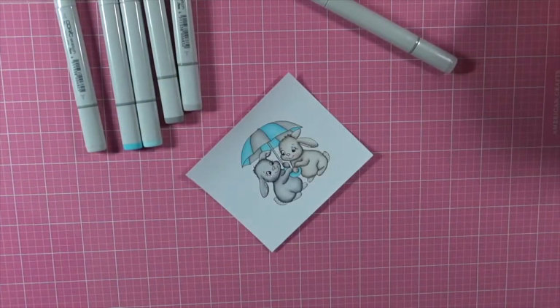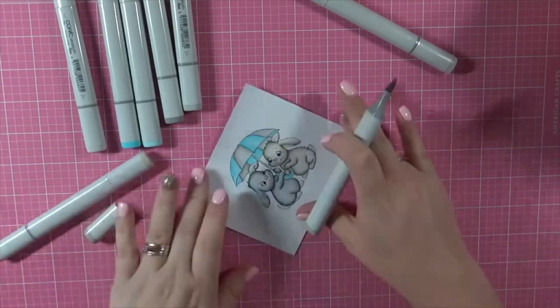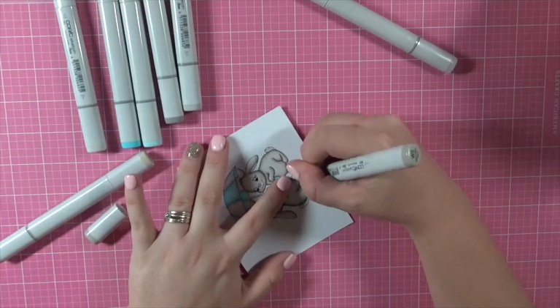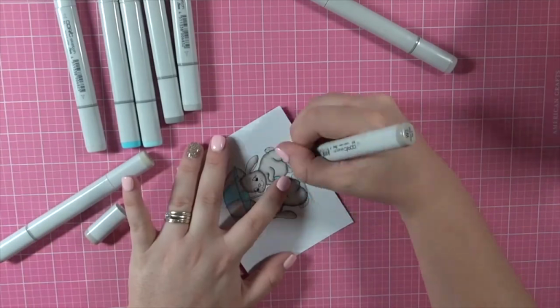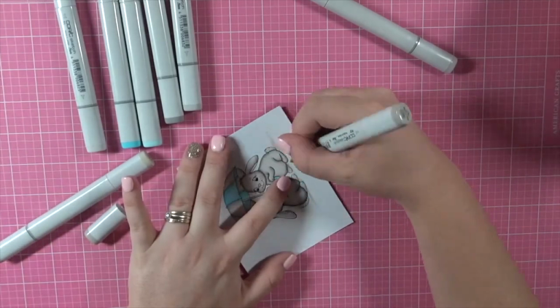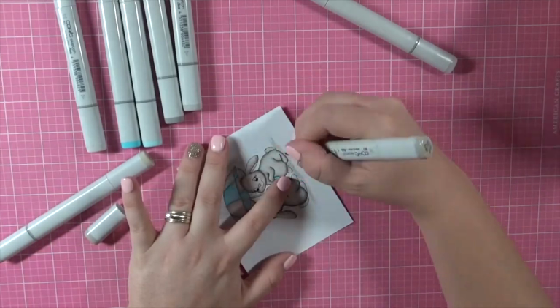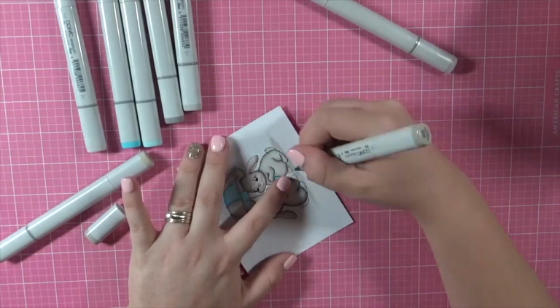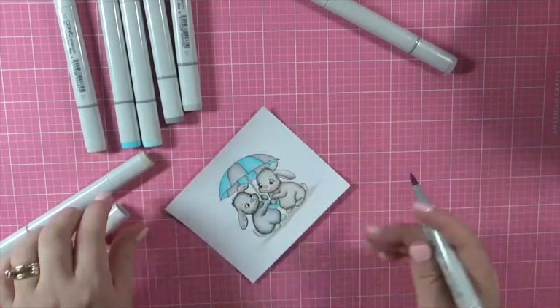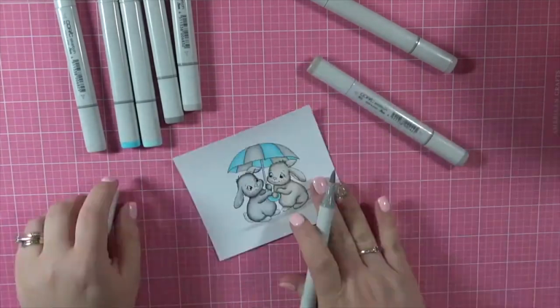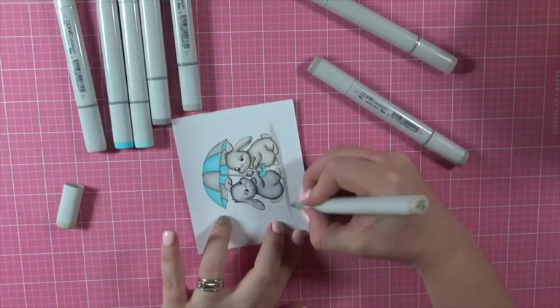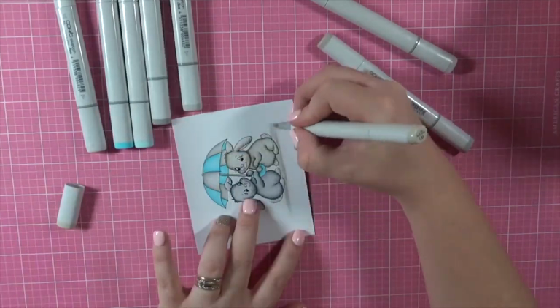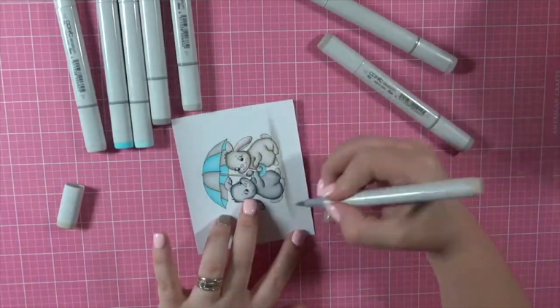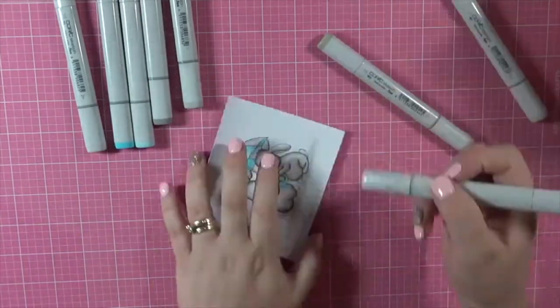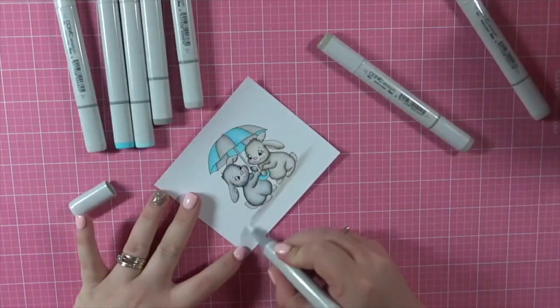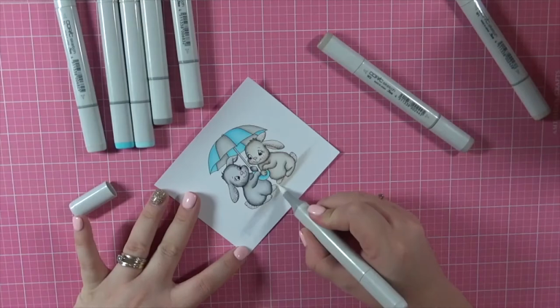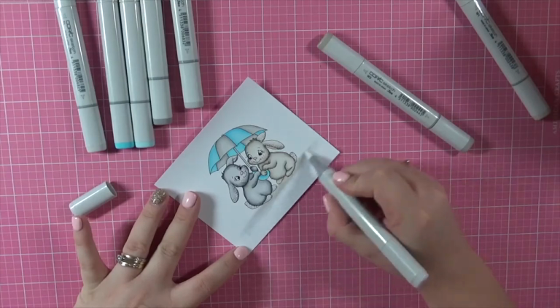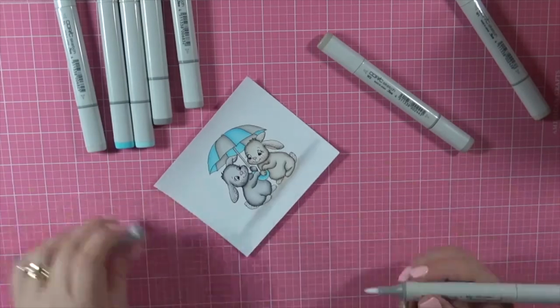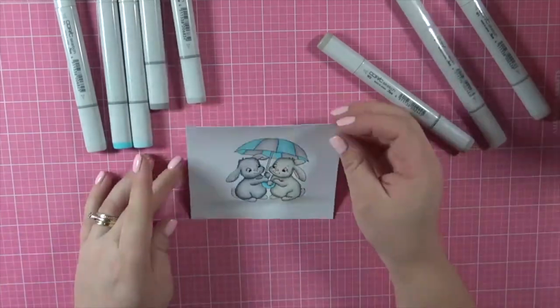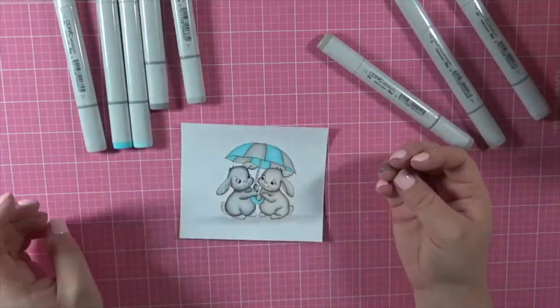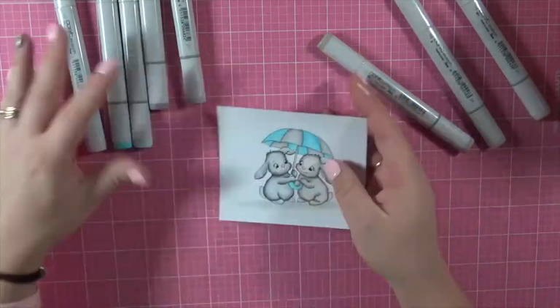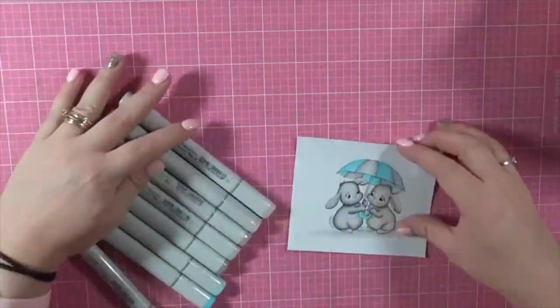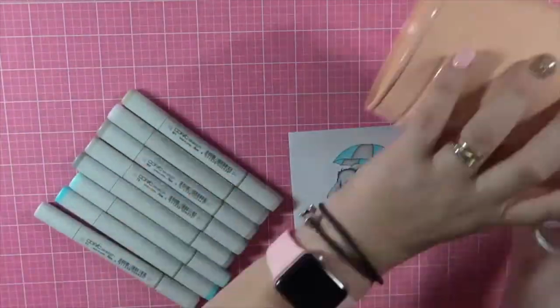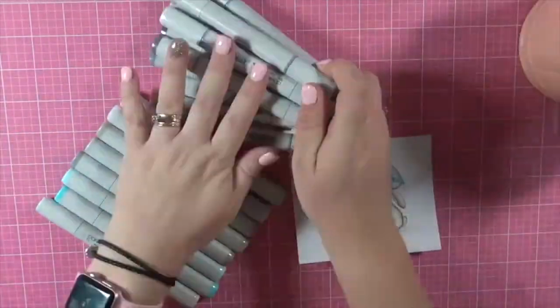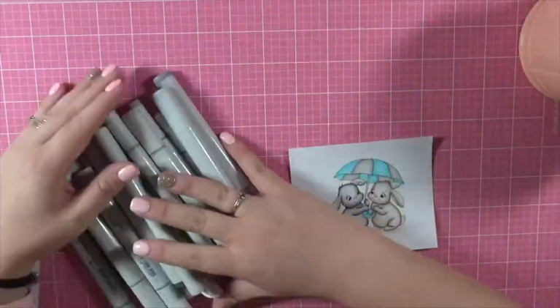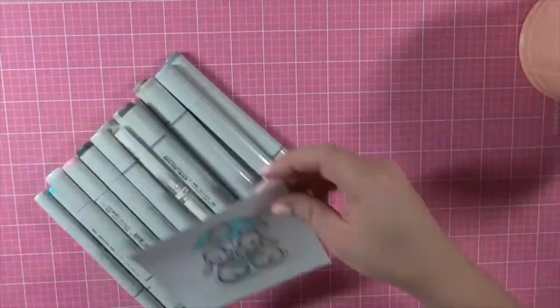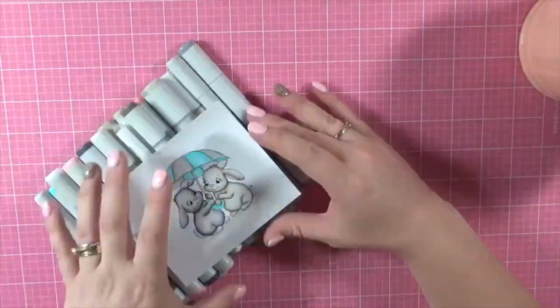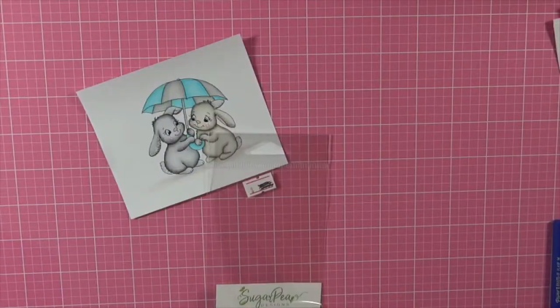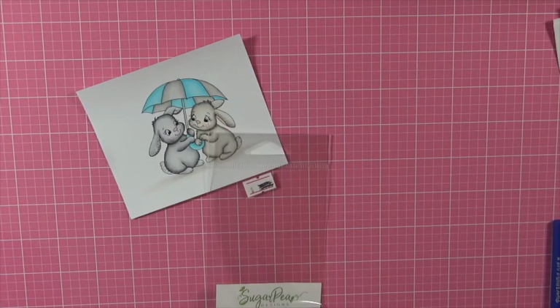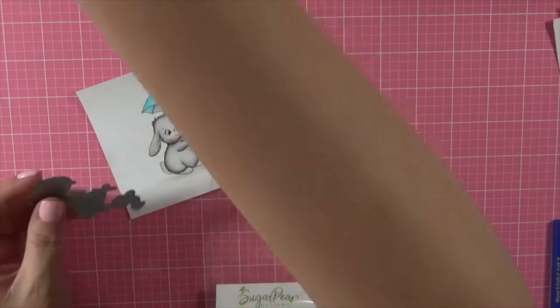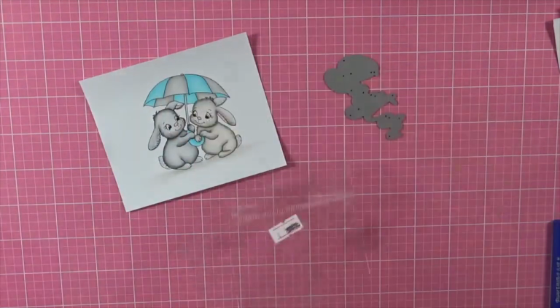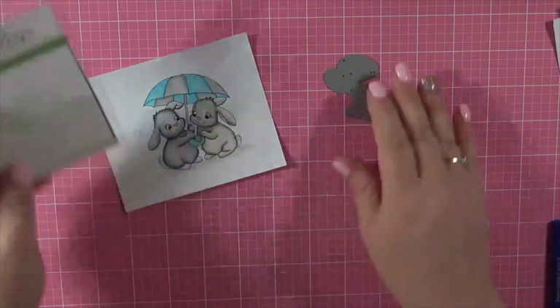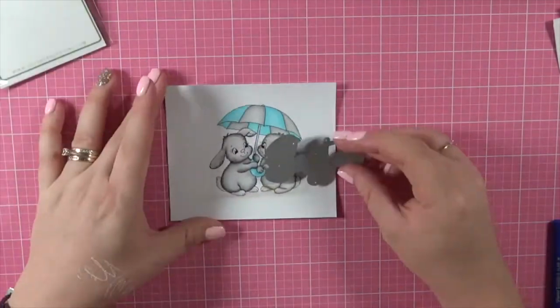Blending it all out and adding some ground. That's my image all colored up — now let's start putting the card together.